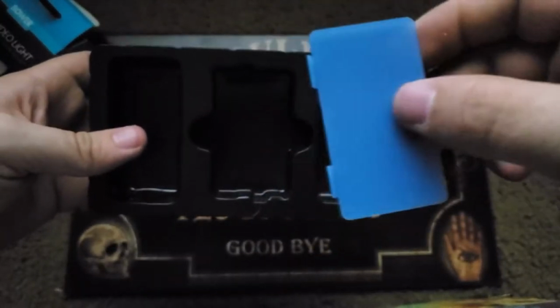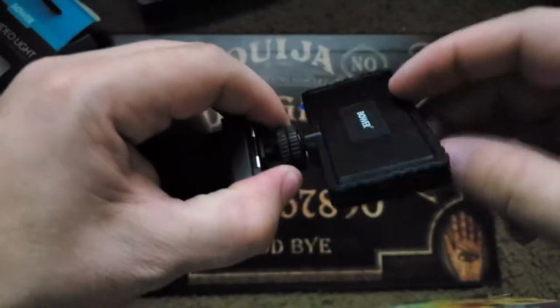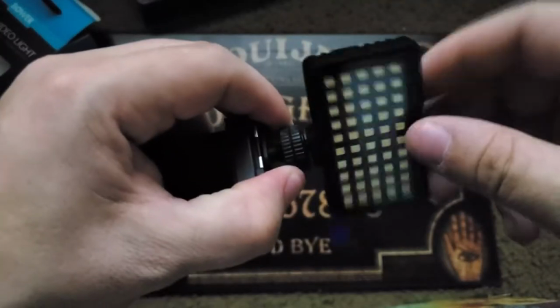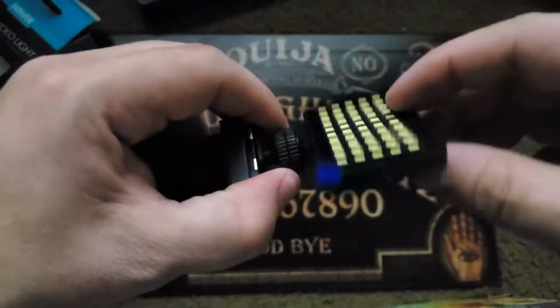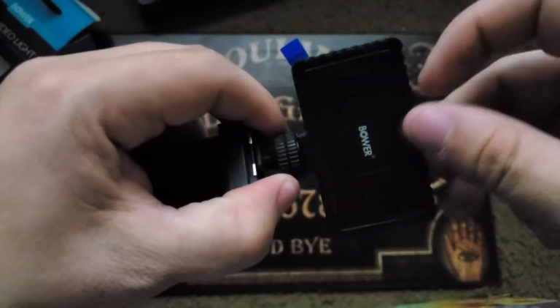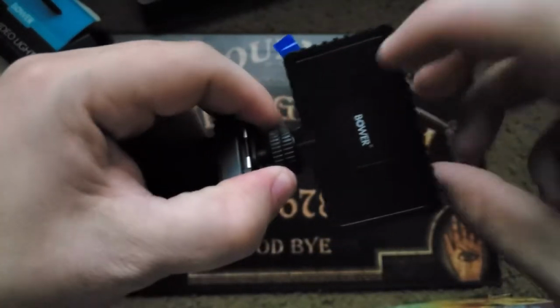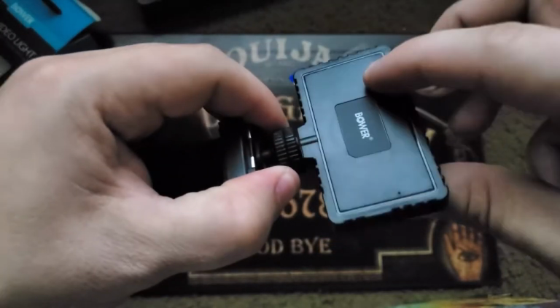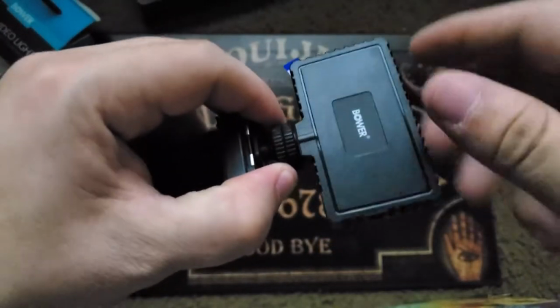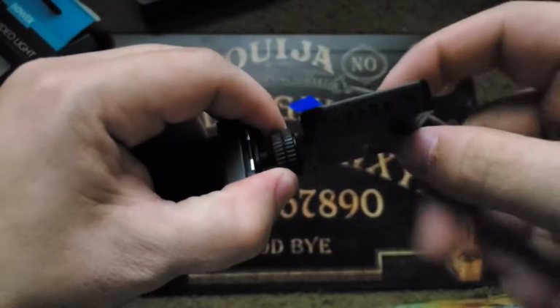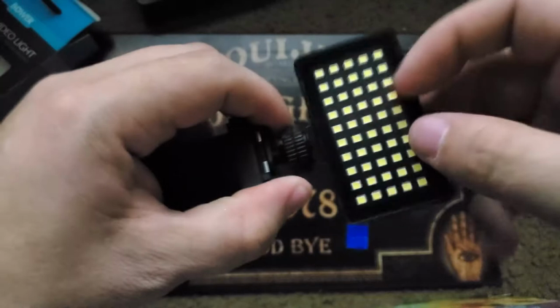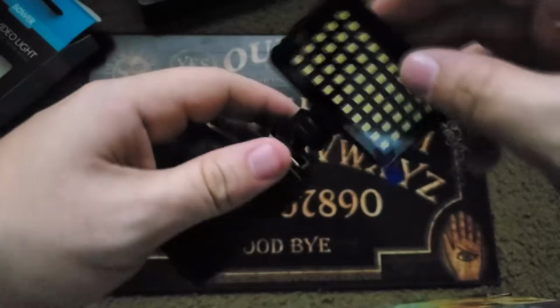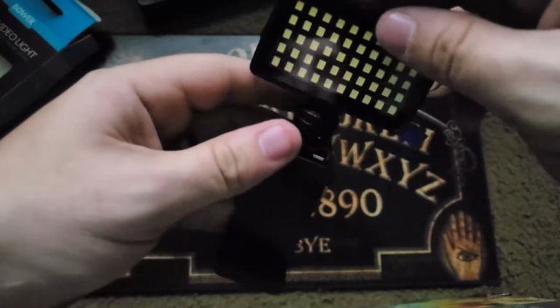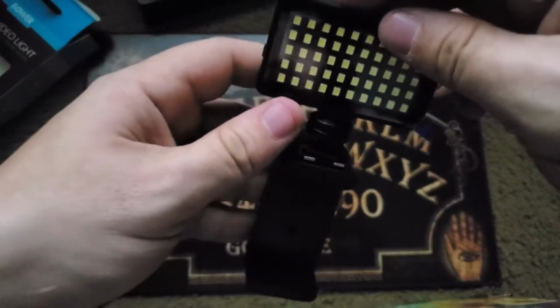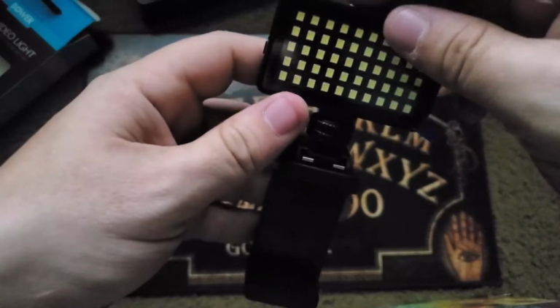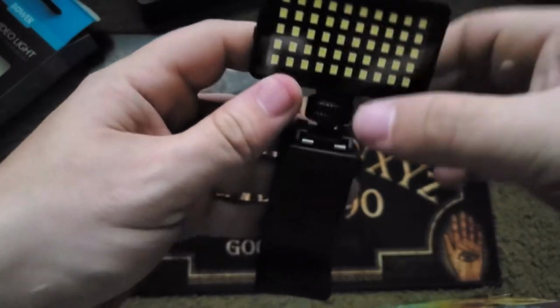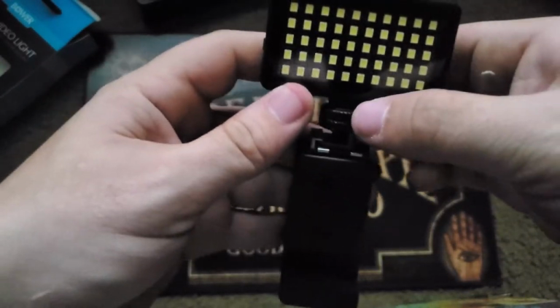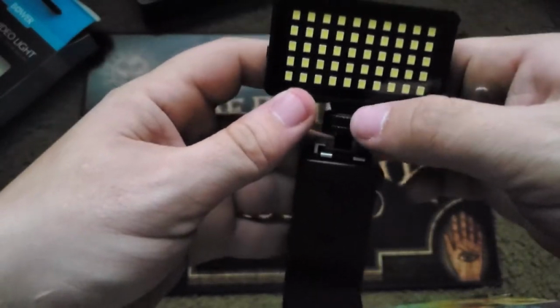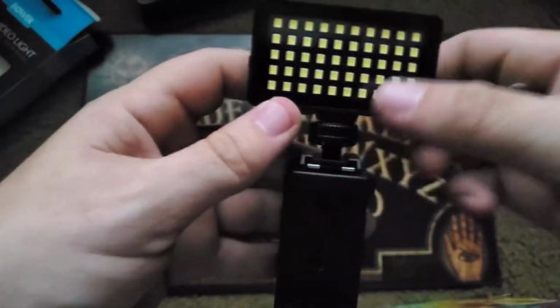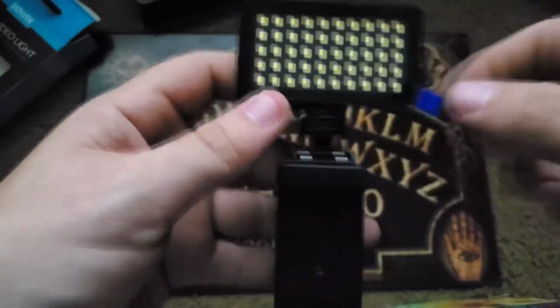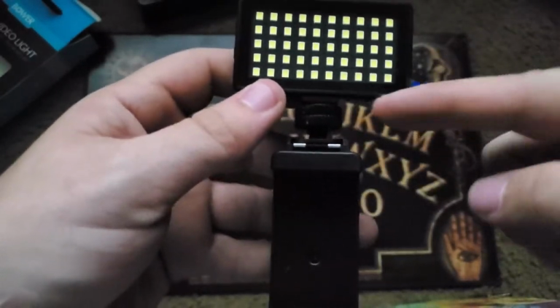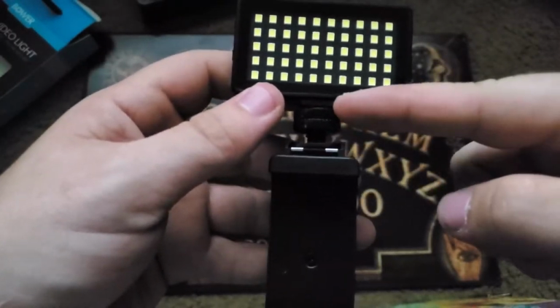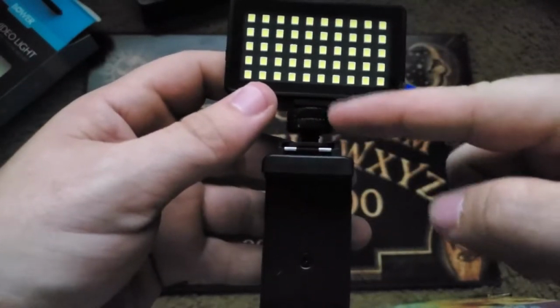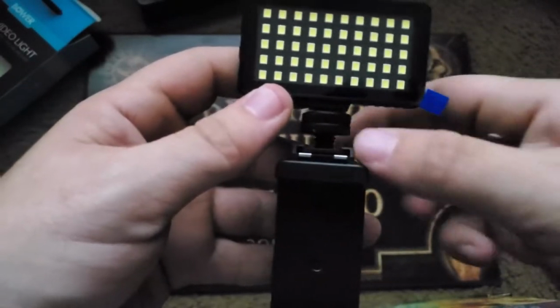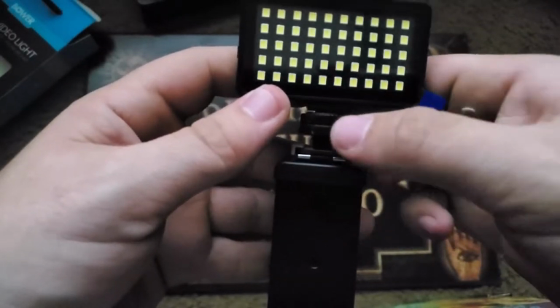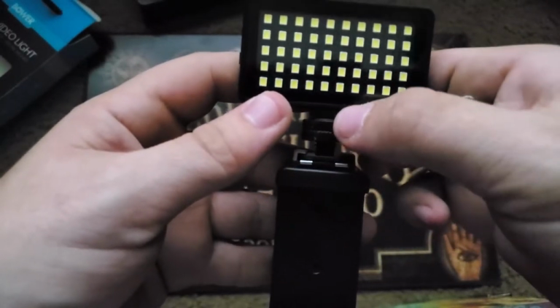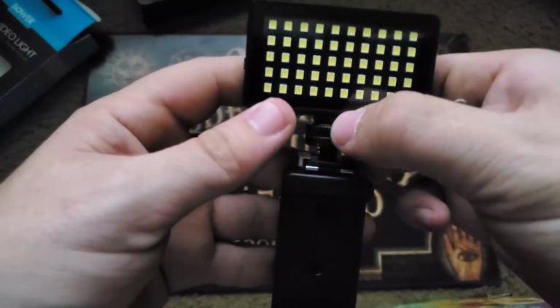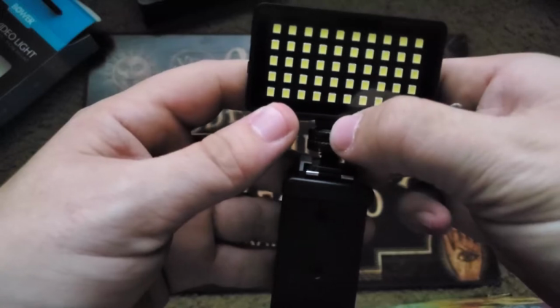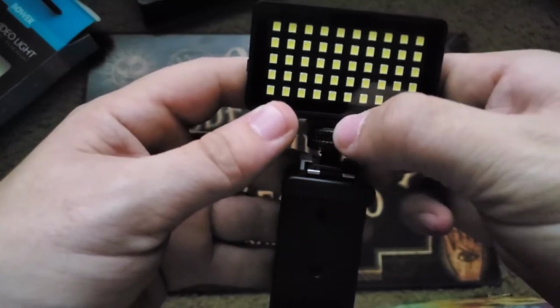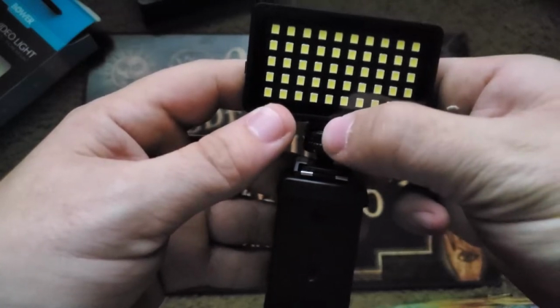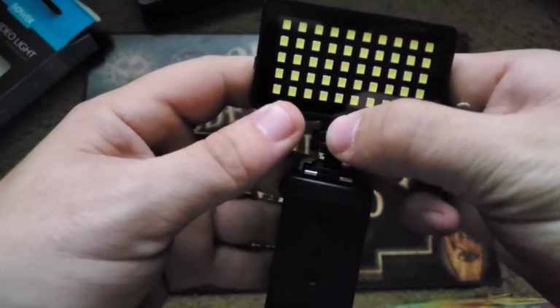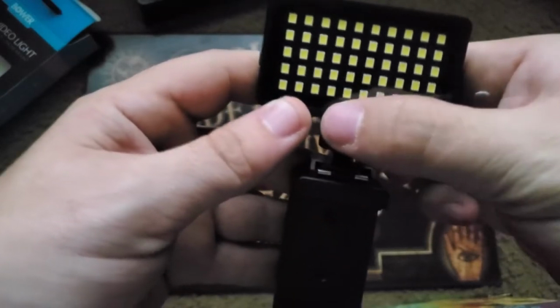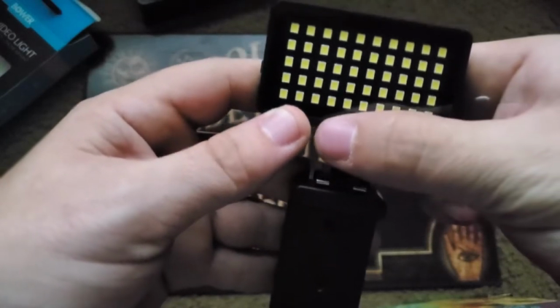To add the light to your shoe mount, just fasten it righty tighty until you reach the position you want, and then use the top screw — lefty loosey — to fasten it so it won't fall off.